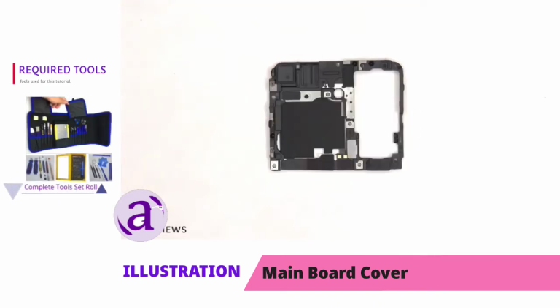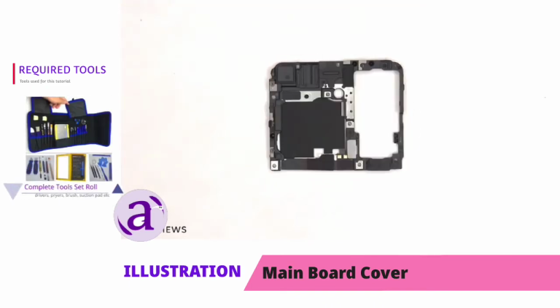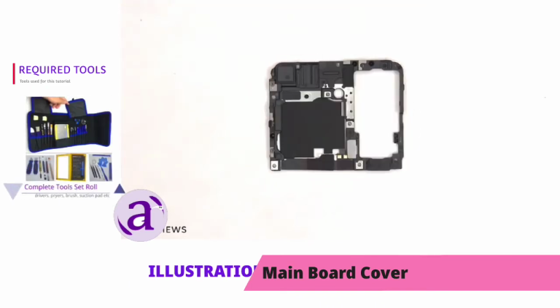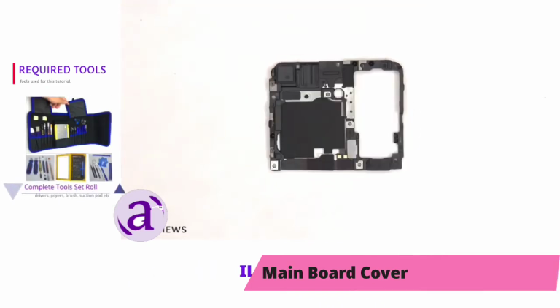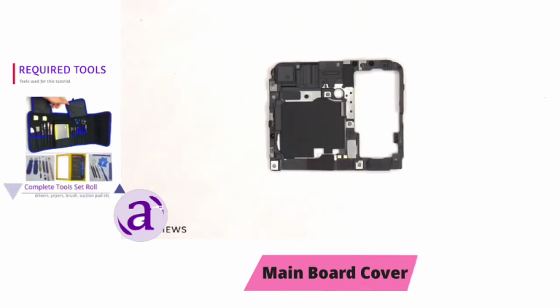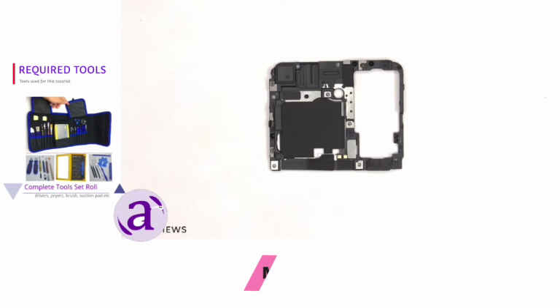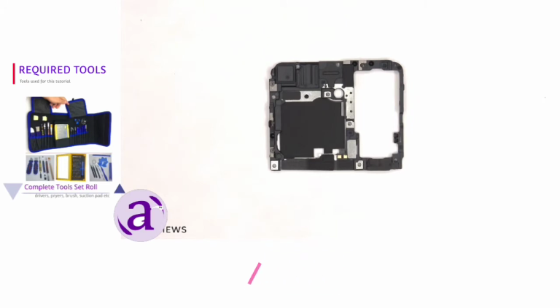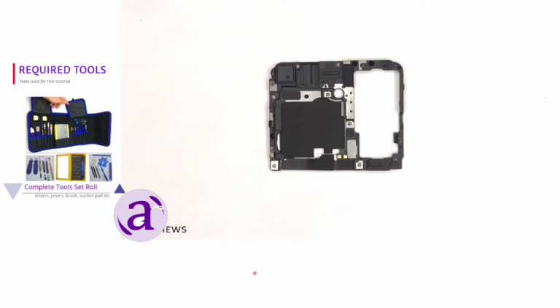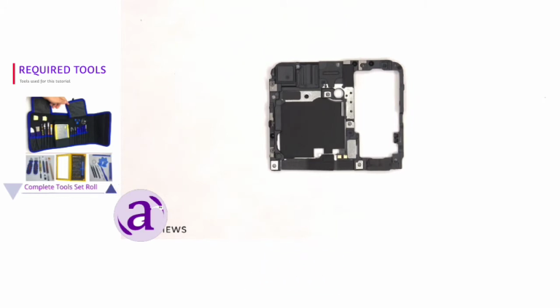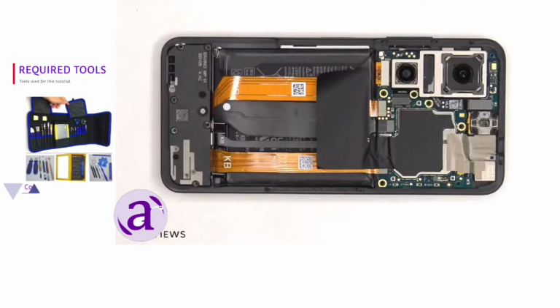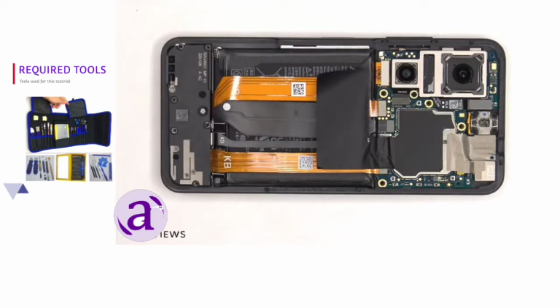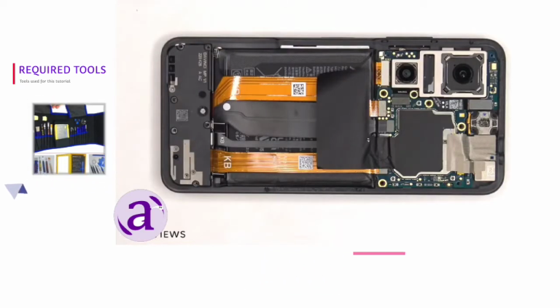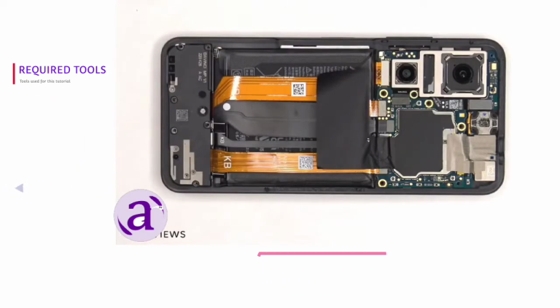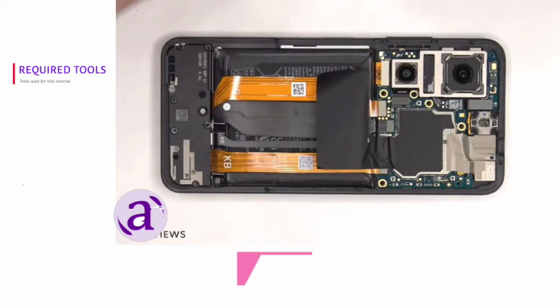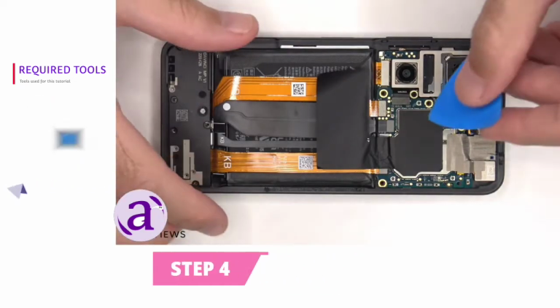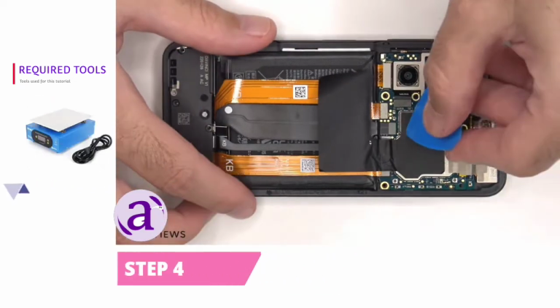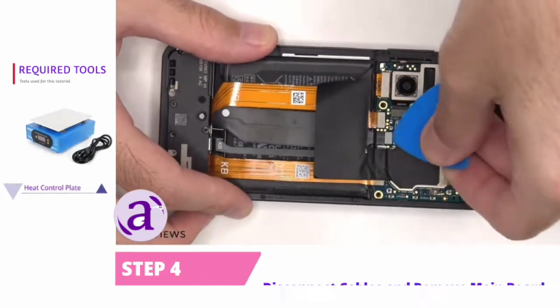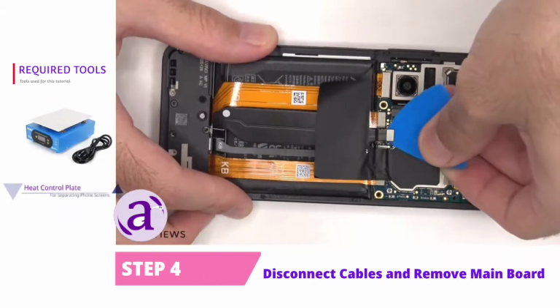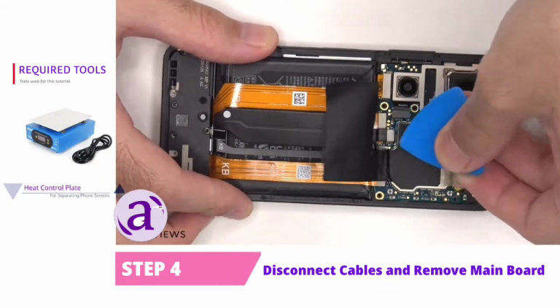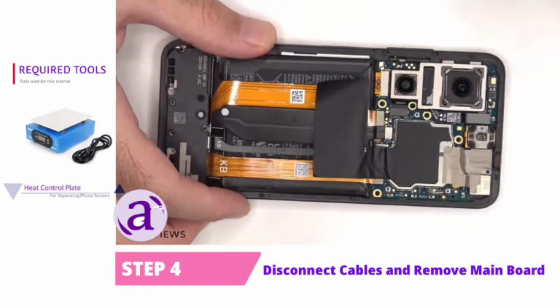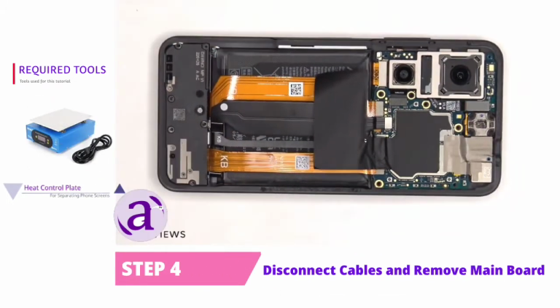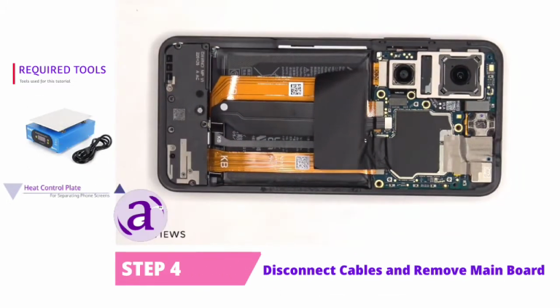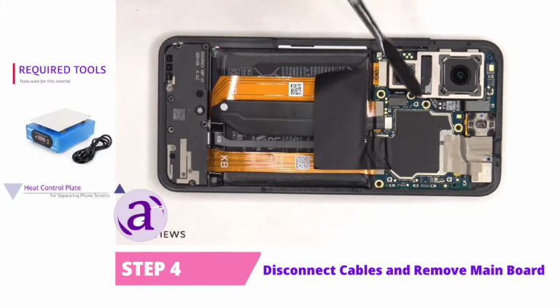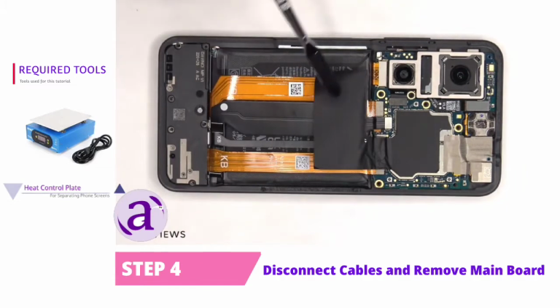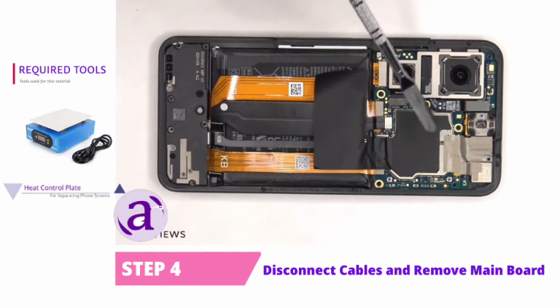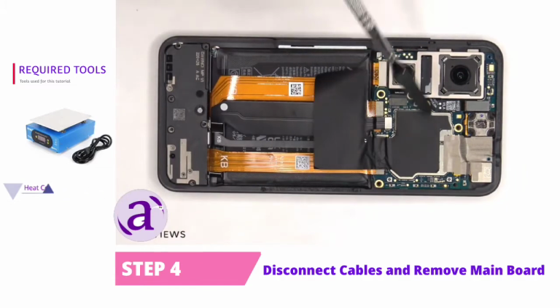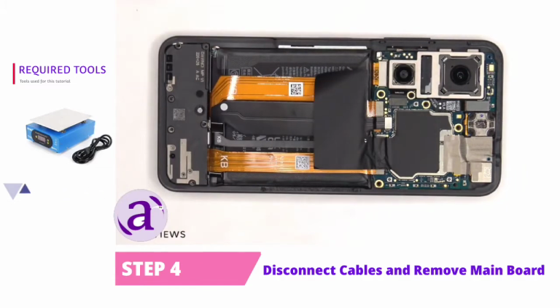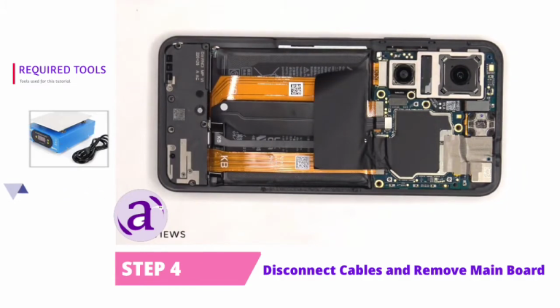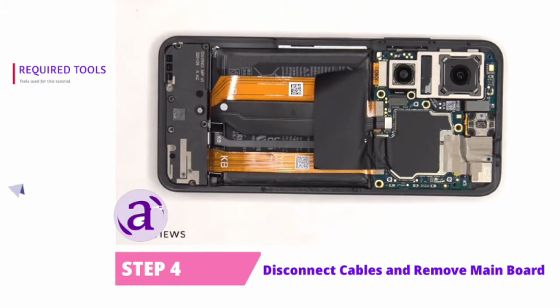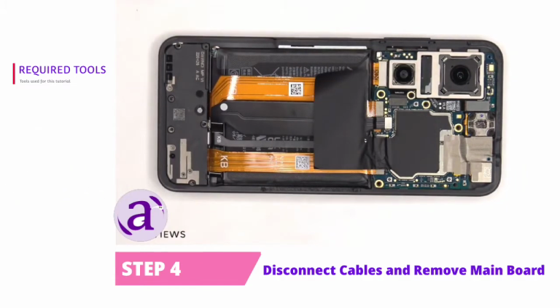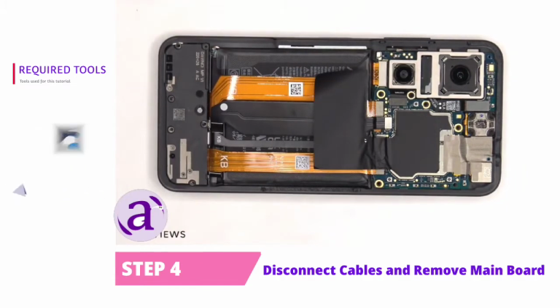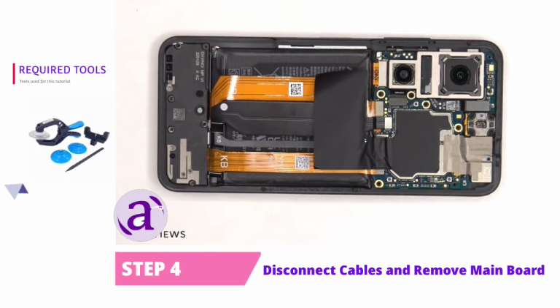Here's a look at the other side. The battery cable can now be disconnected. The graphite film and copper tape covering the front shields can also be peeled off.